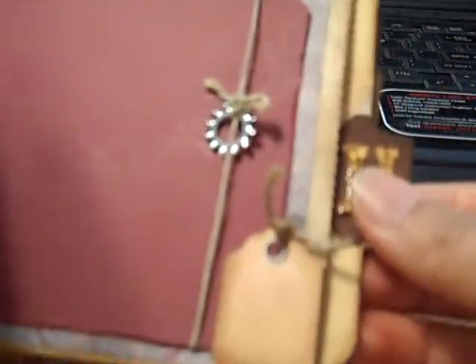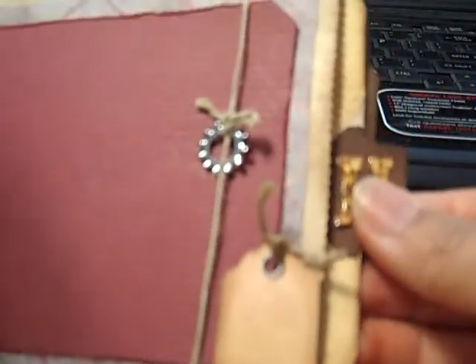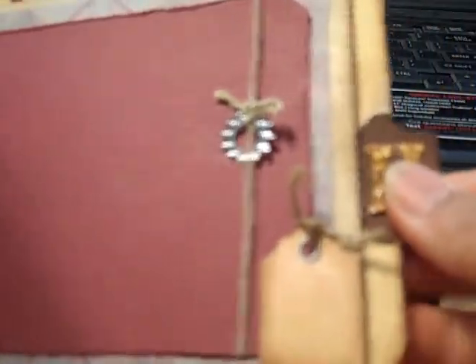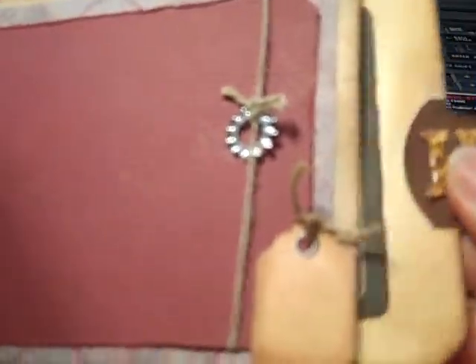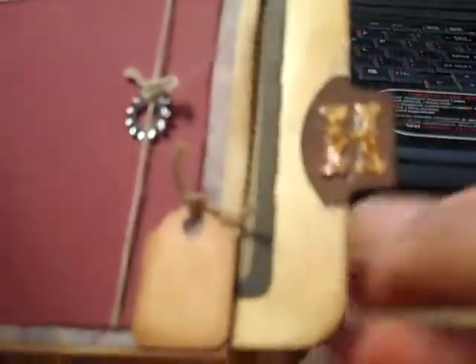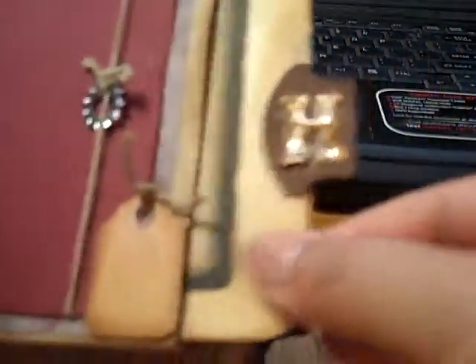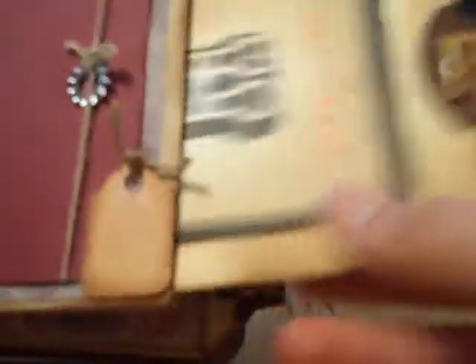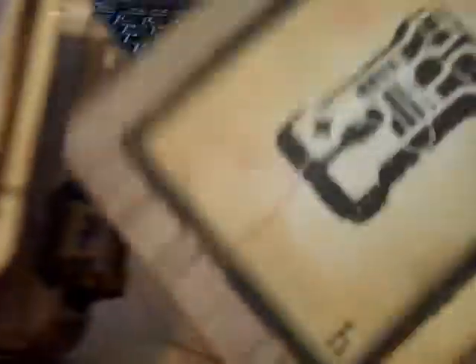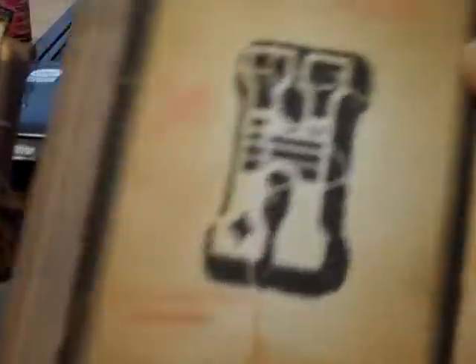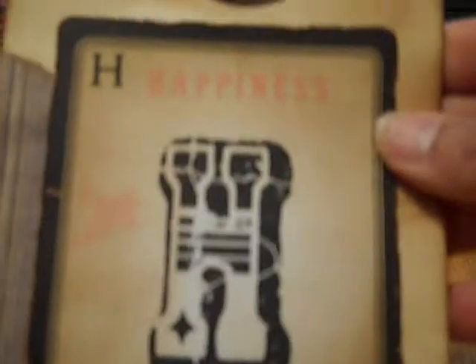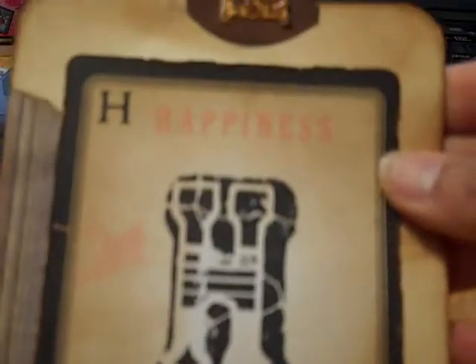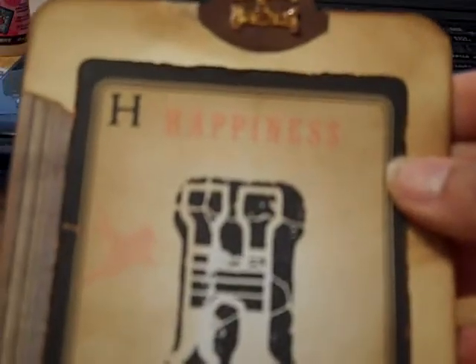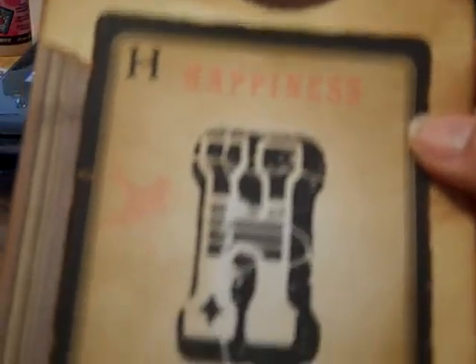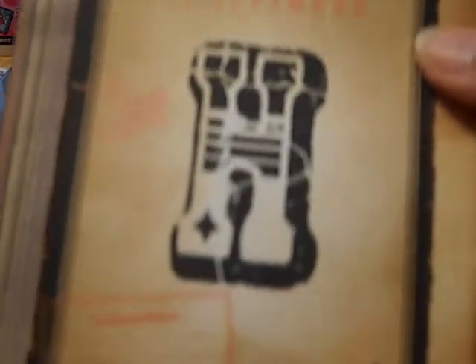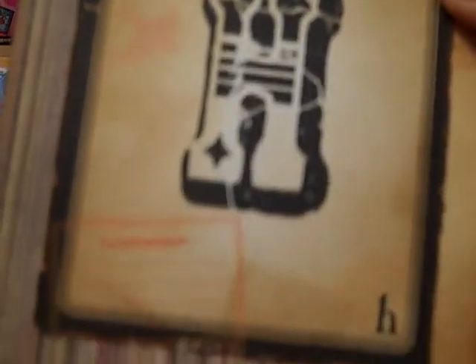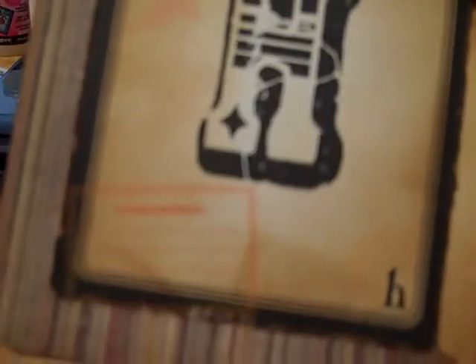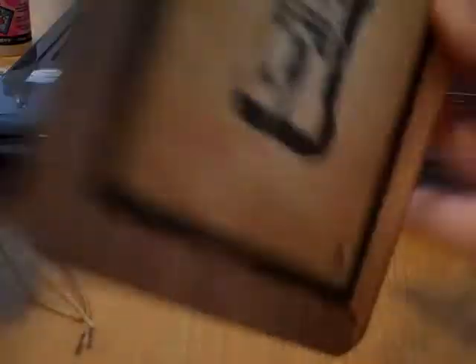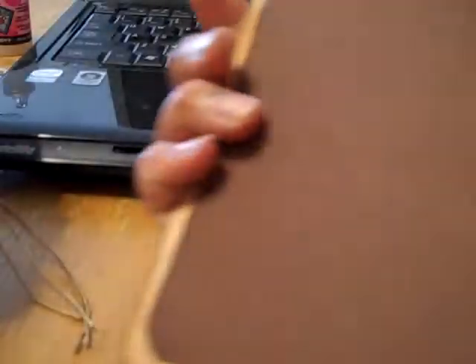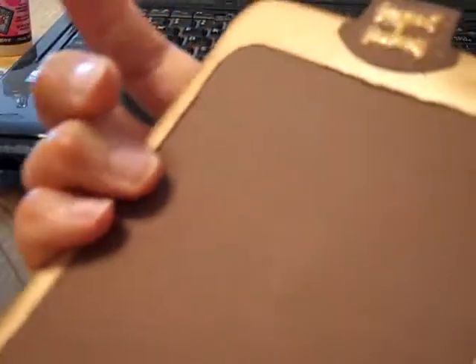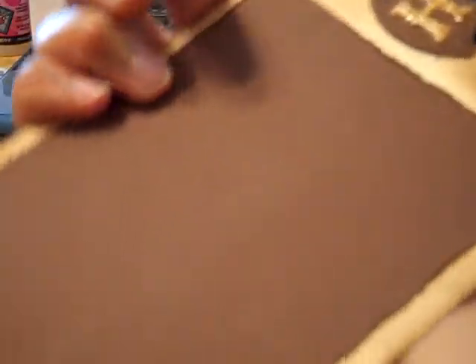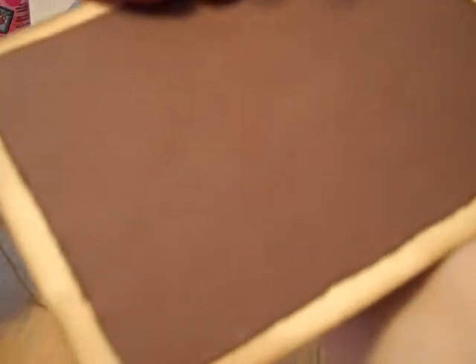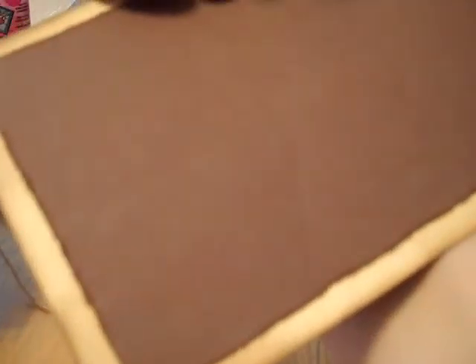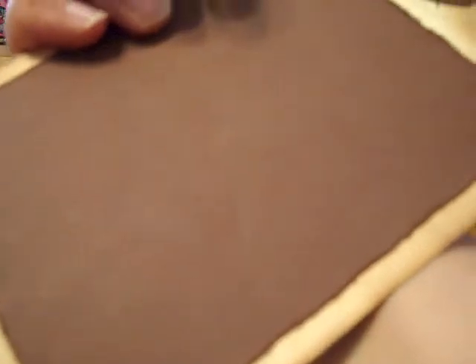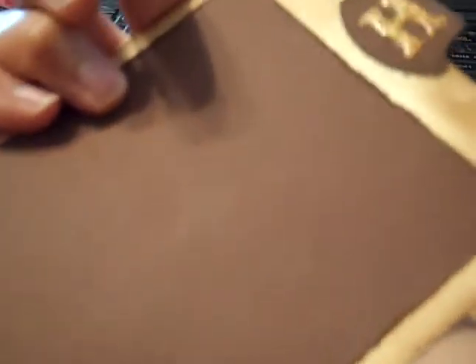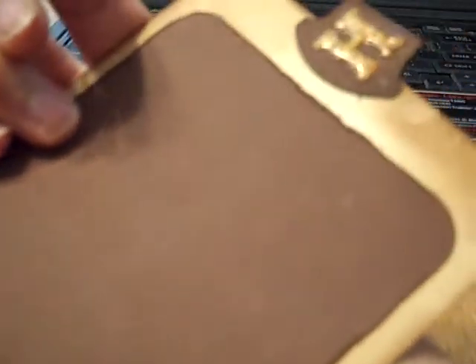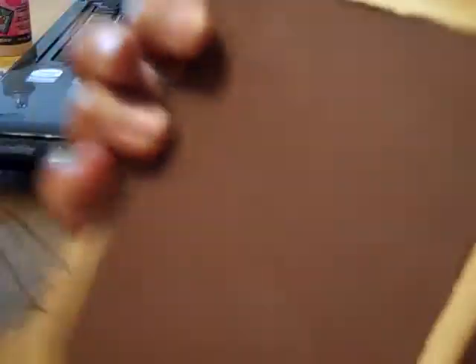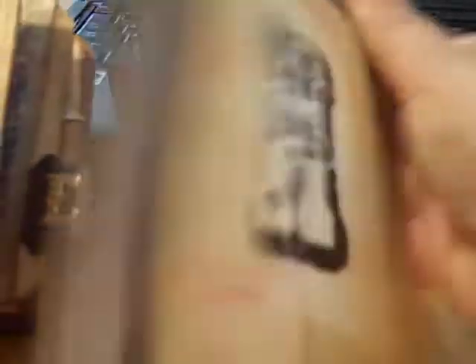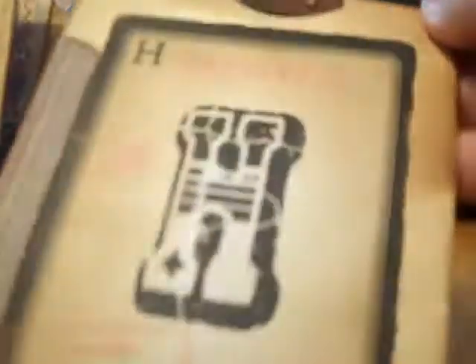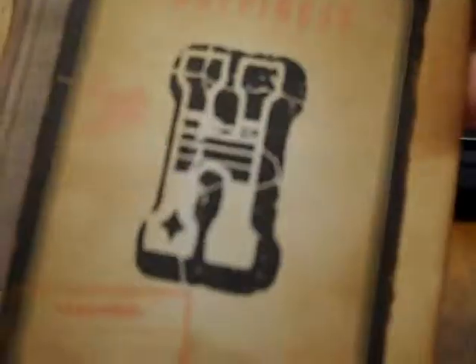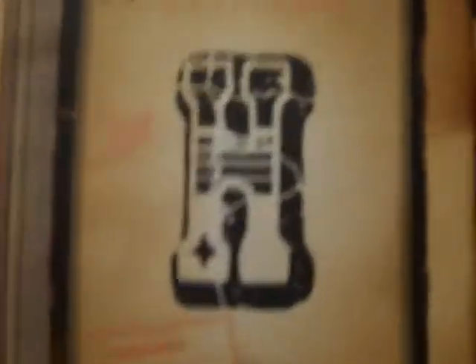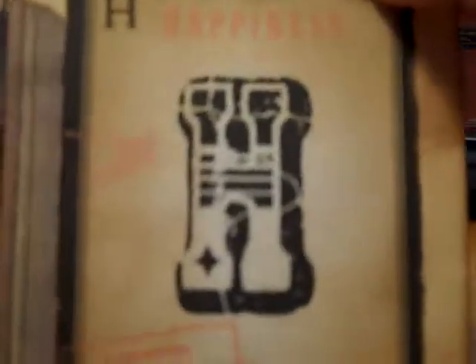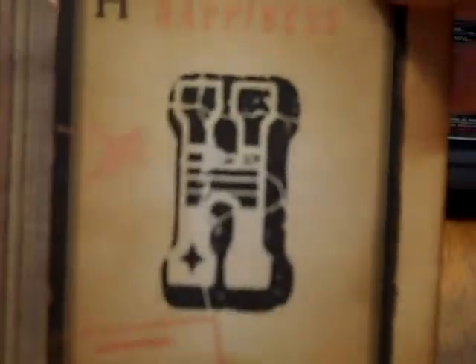Here's the next tag — letter H. This says 'happiness' on the card. Love these cards! And Linda, I'm going to give you another pack of these cards because they're just so cool.